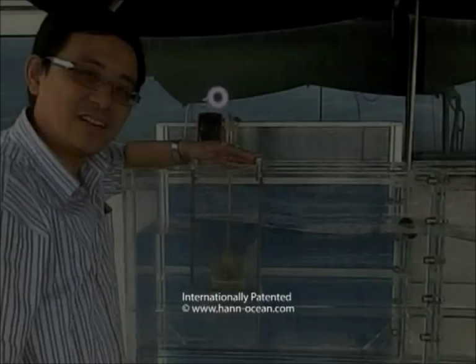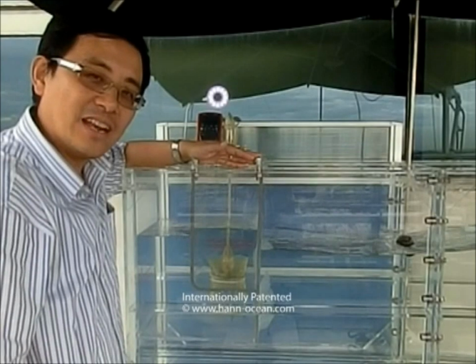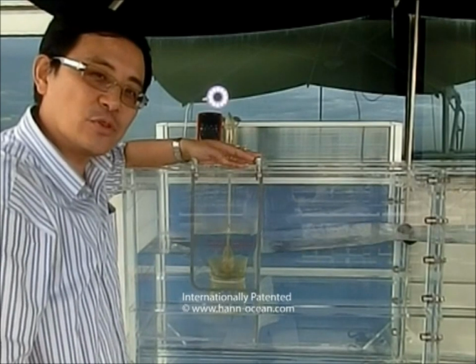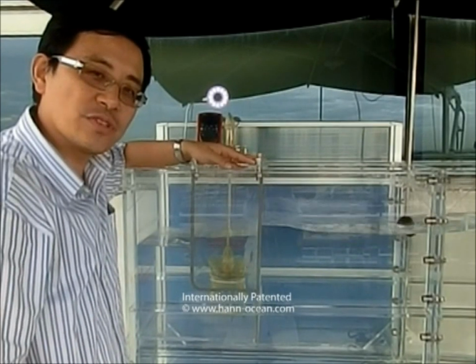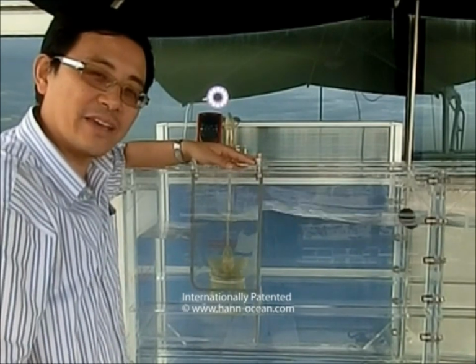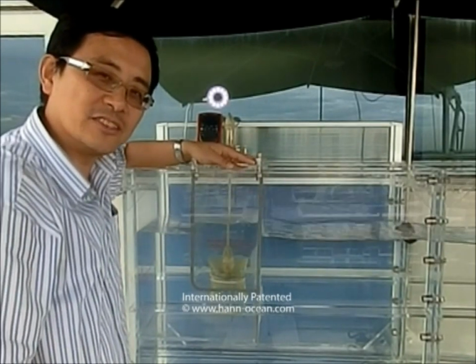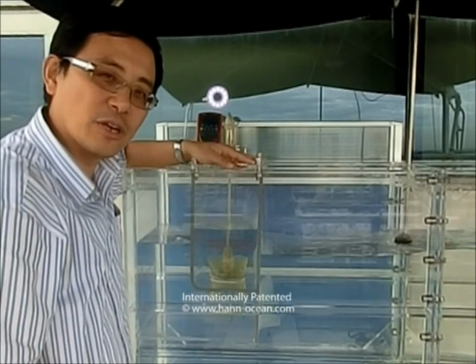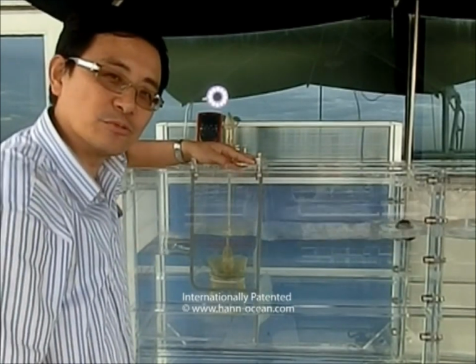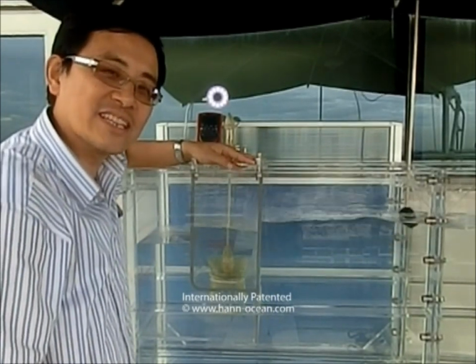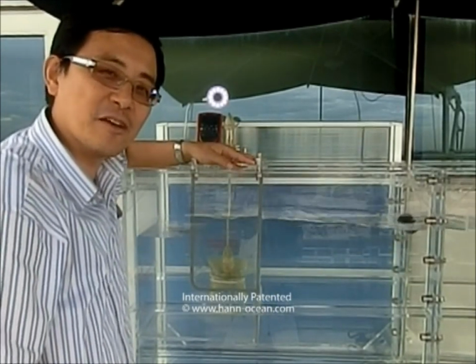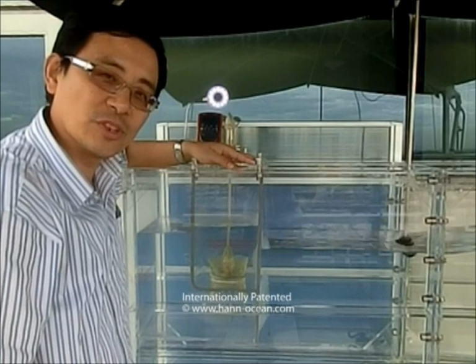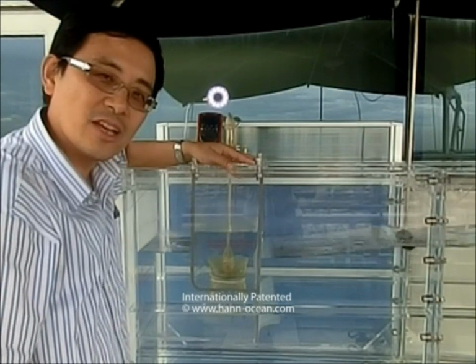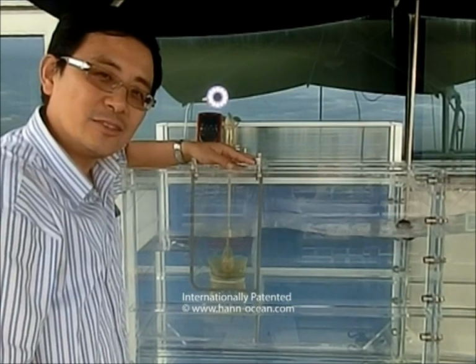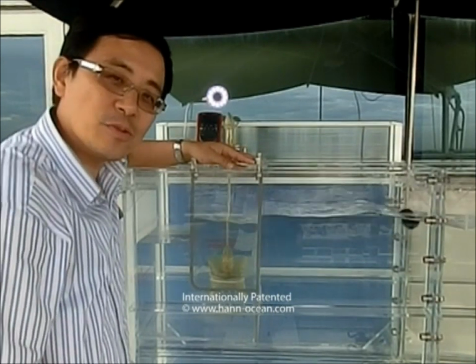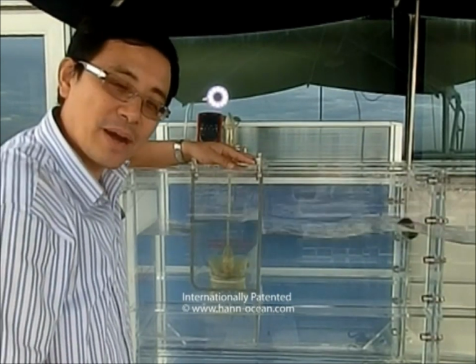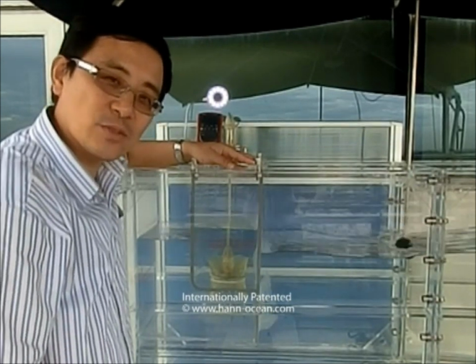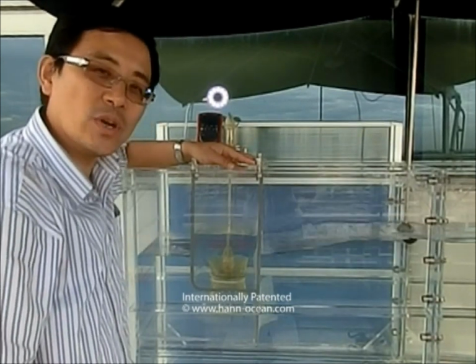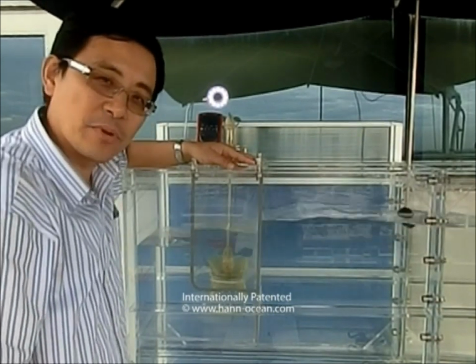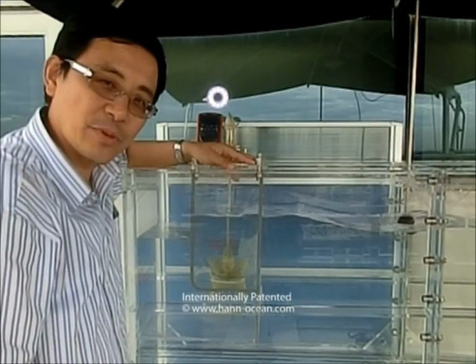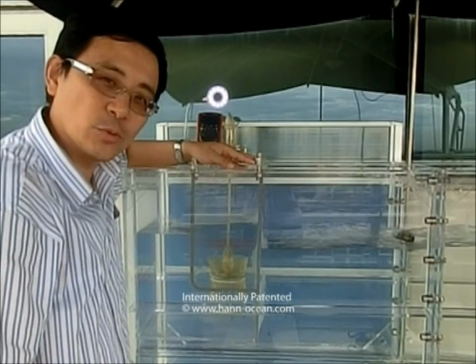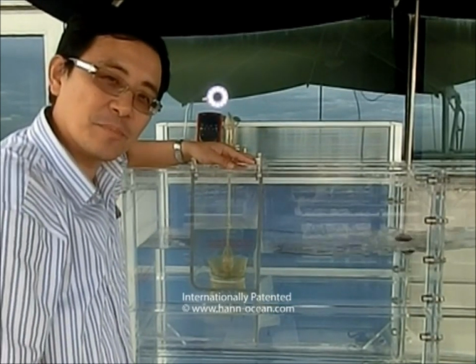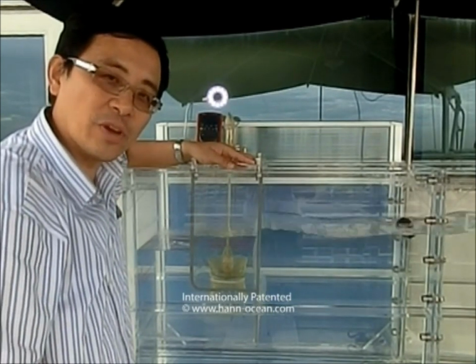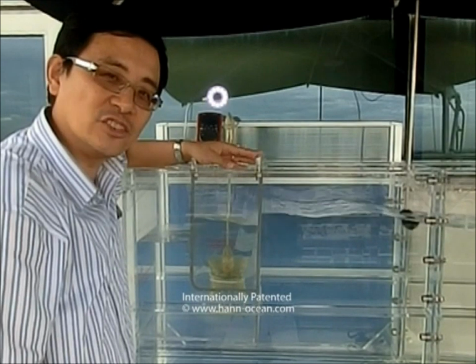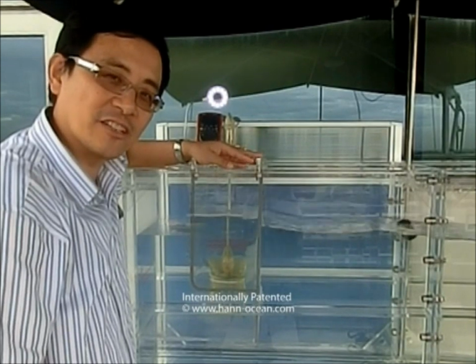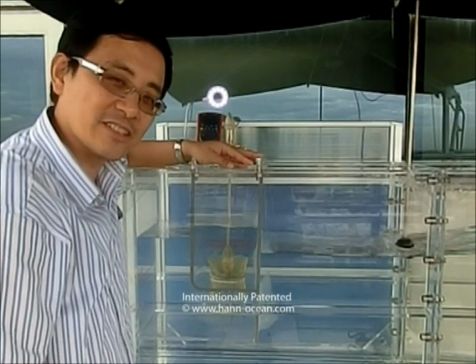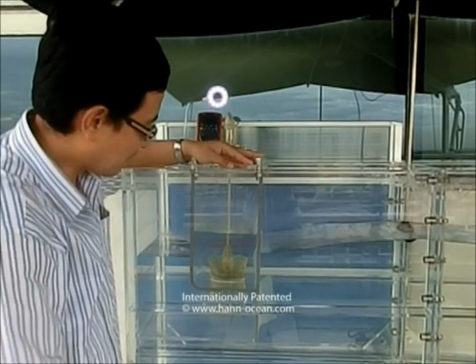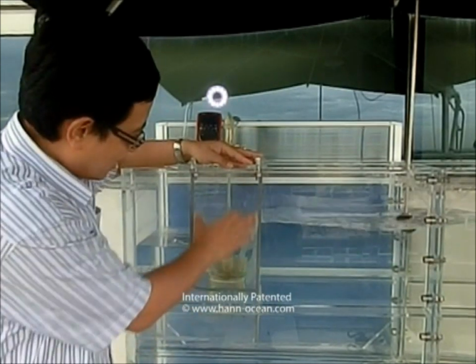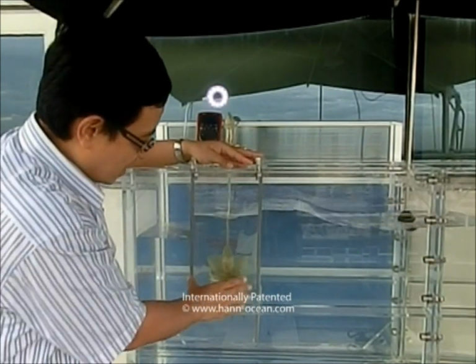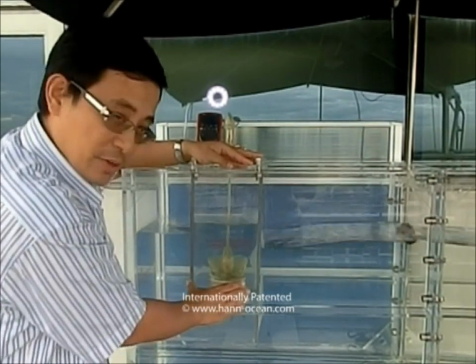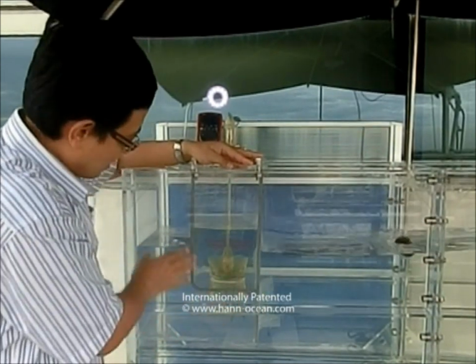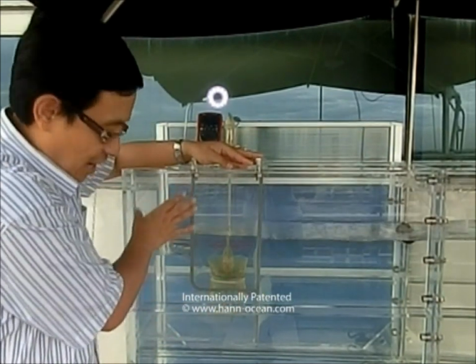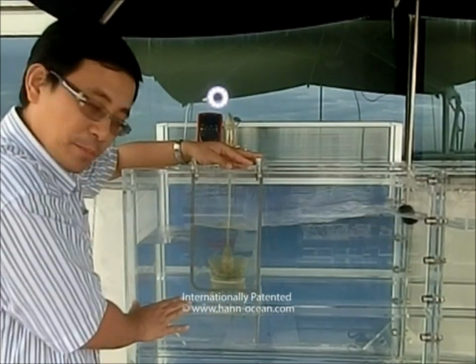Let me introduce you my invention, Dracul, Dragon King of Ocean. Dracul combines two chambers, we call twin chamber wave energy generators: Inland chamber and Outland chamber.